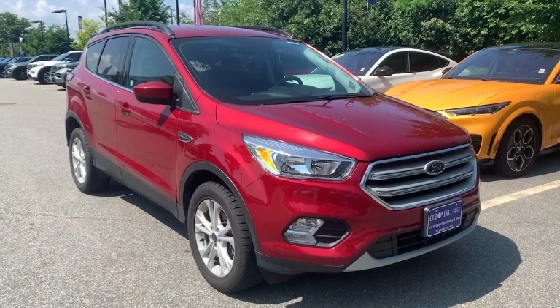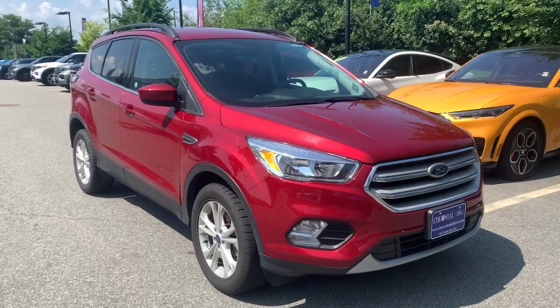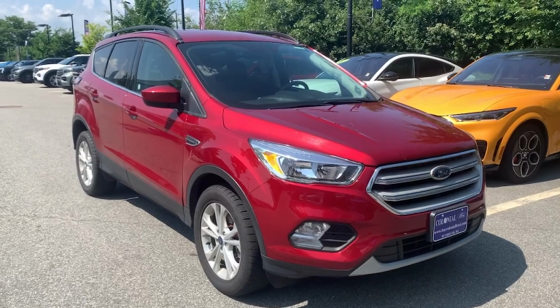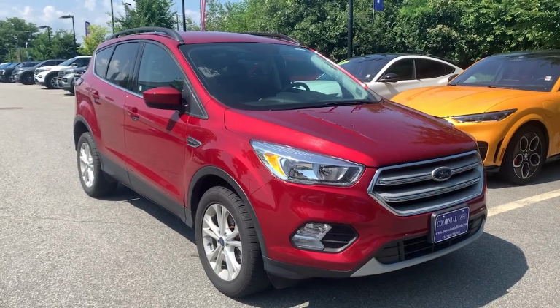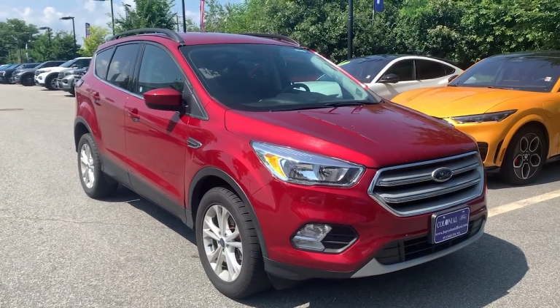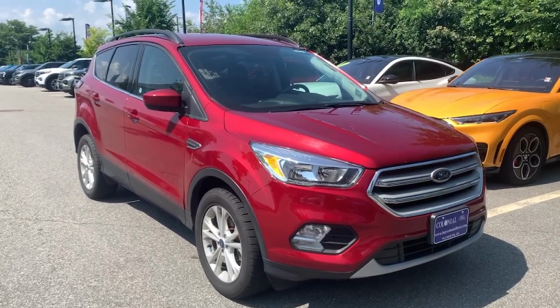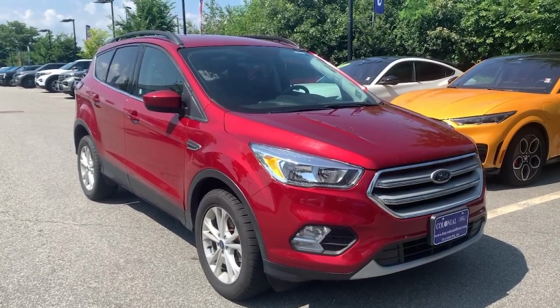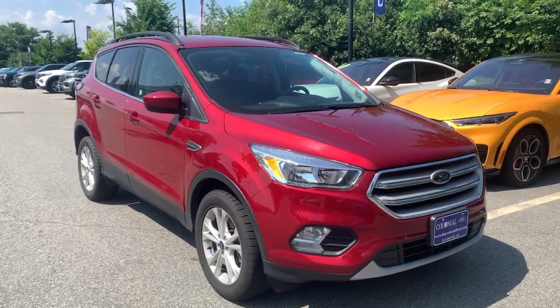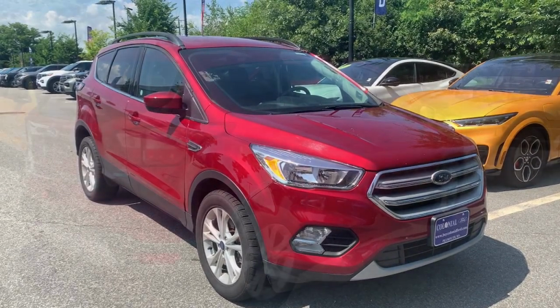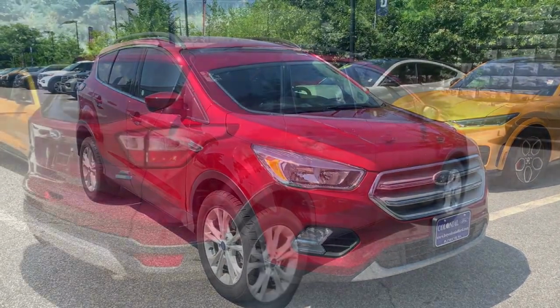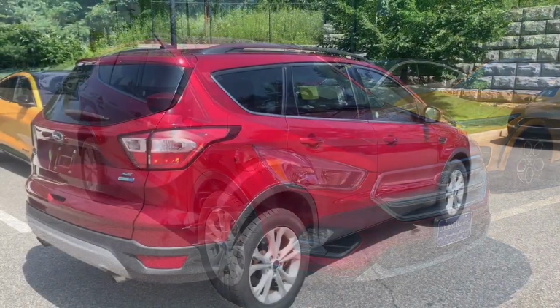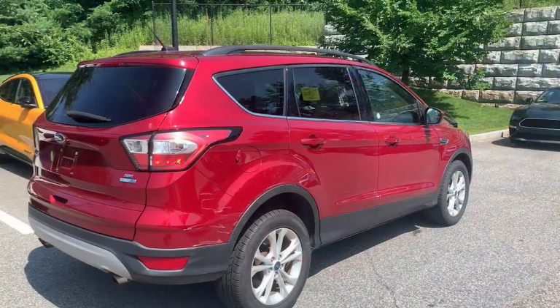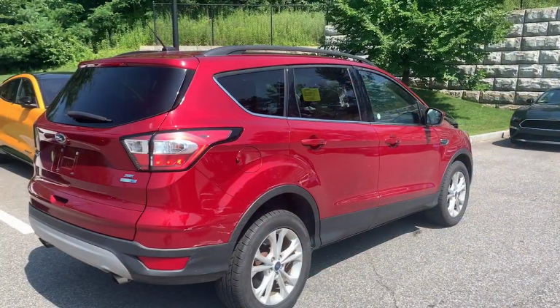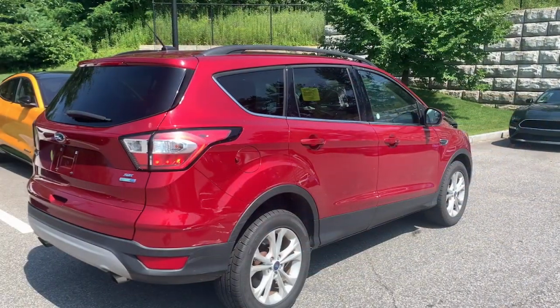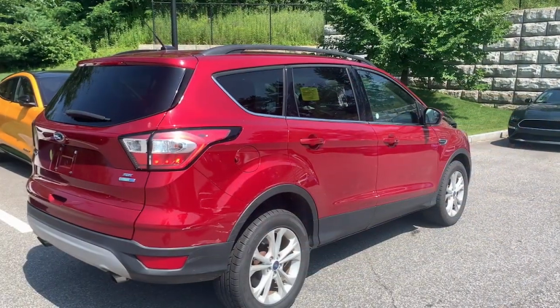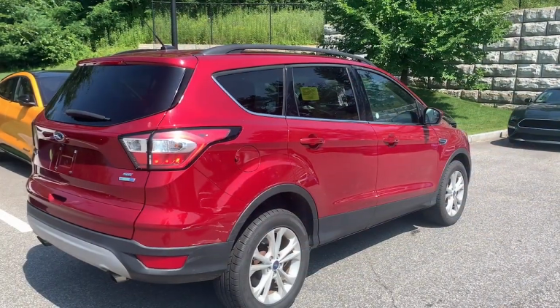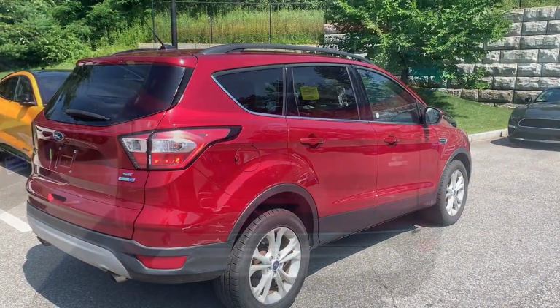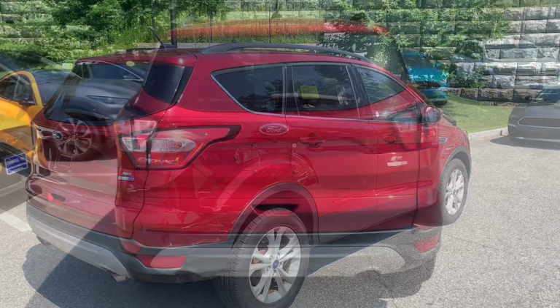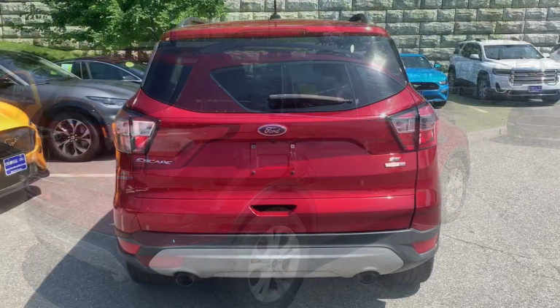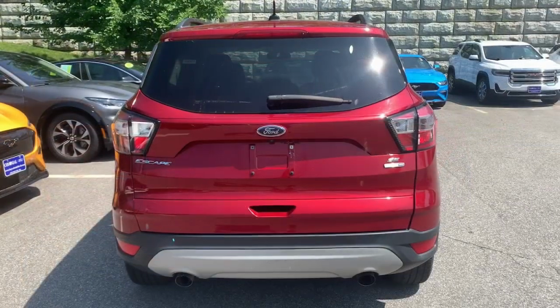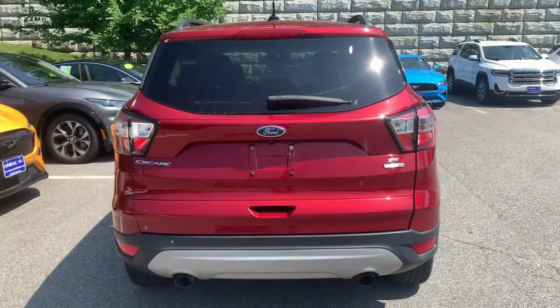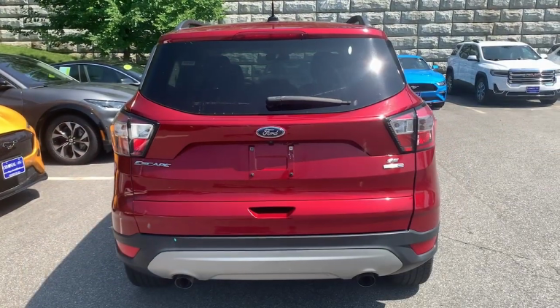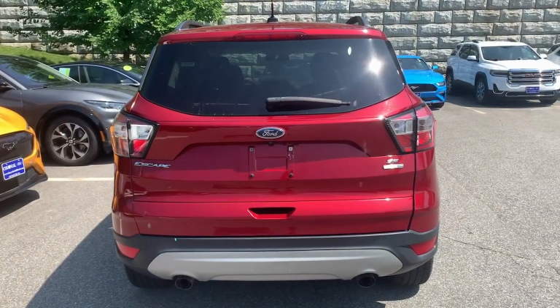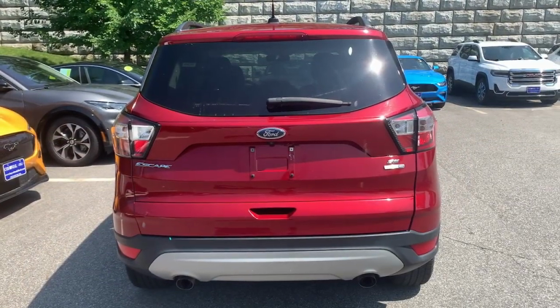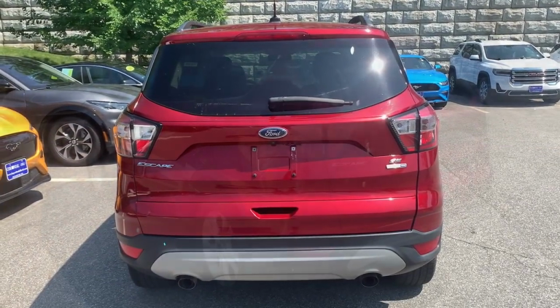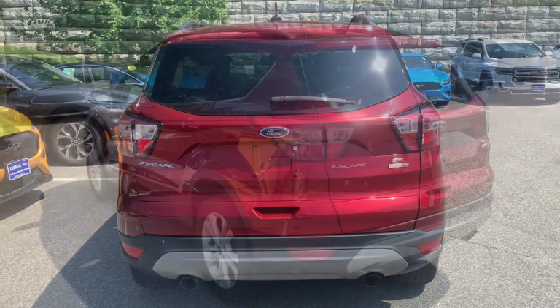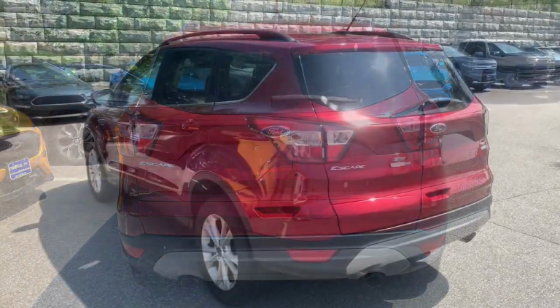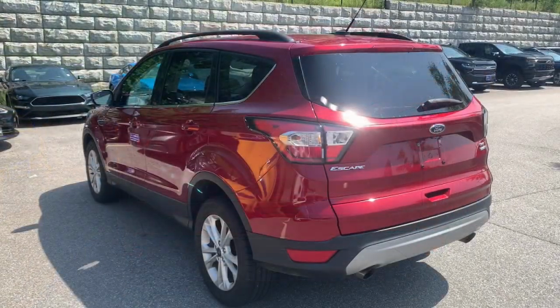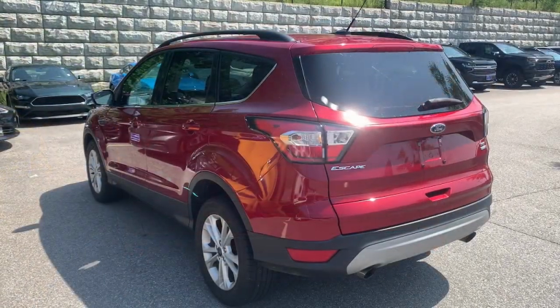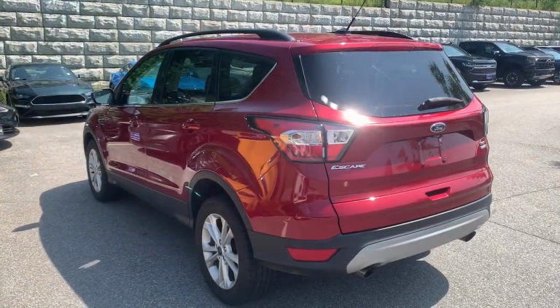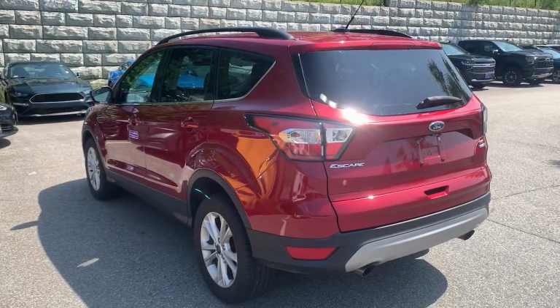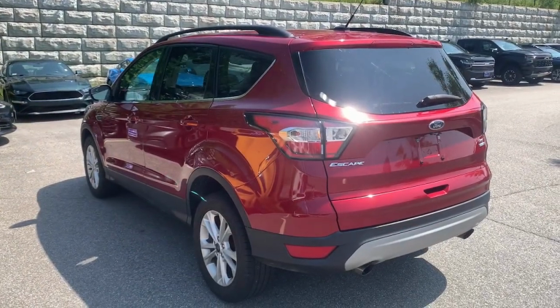Look no further than the 2018 Ford Escape. With less than 60,000 miles on the odometer, this vehicle stands out from the rest.